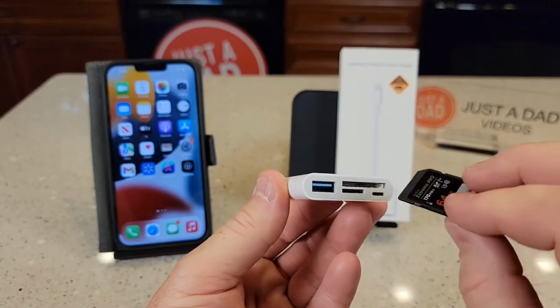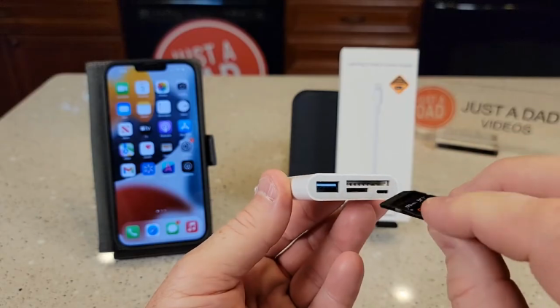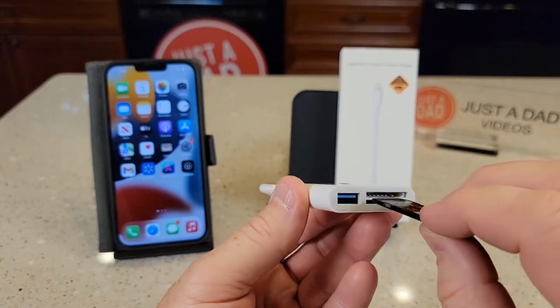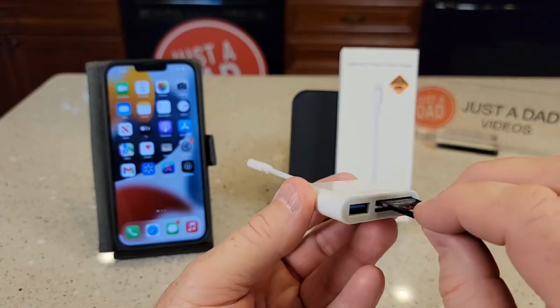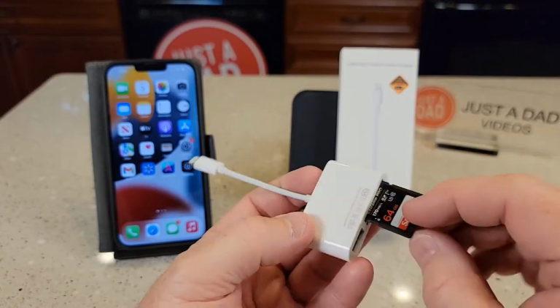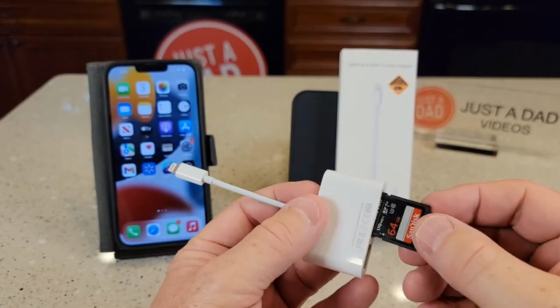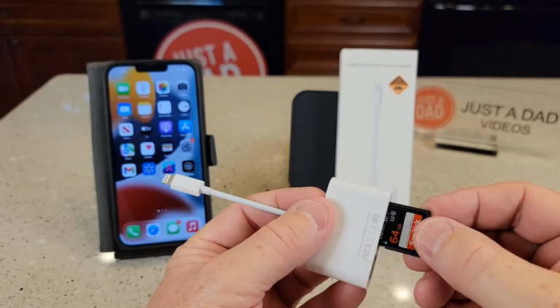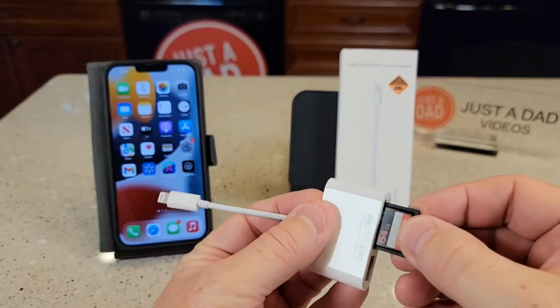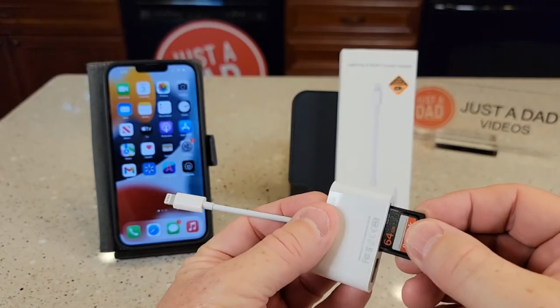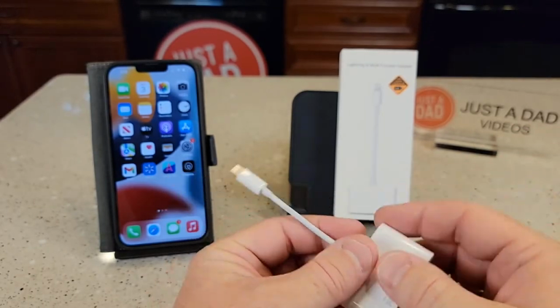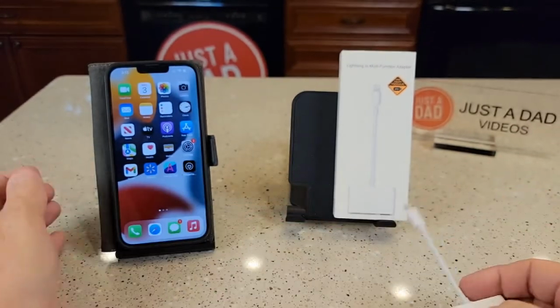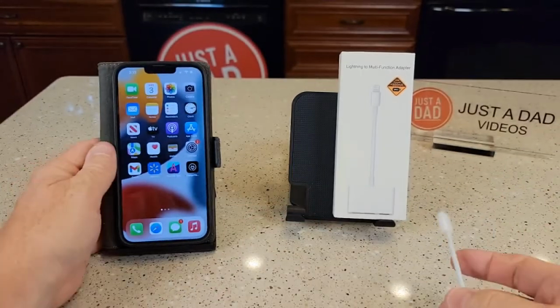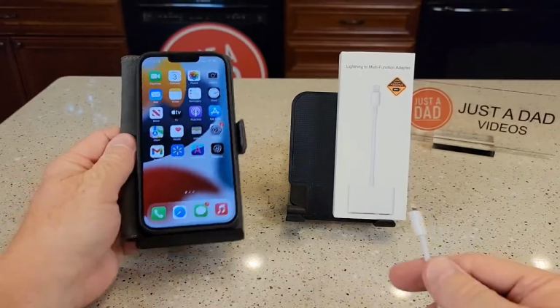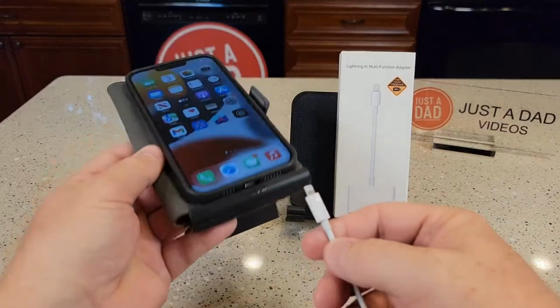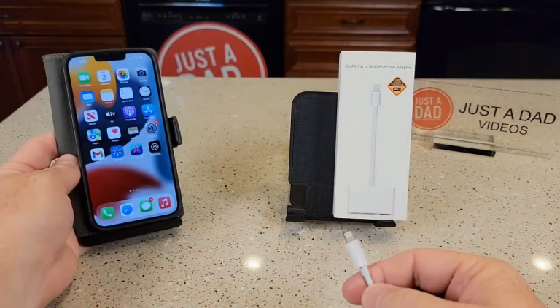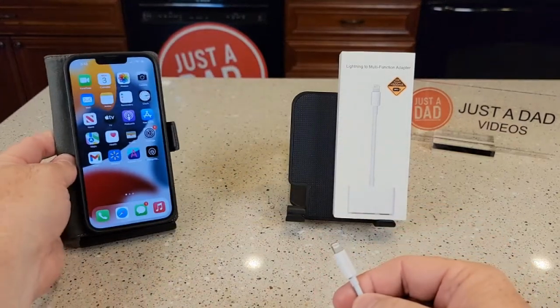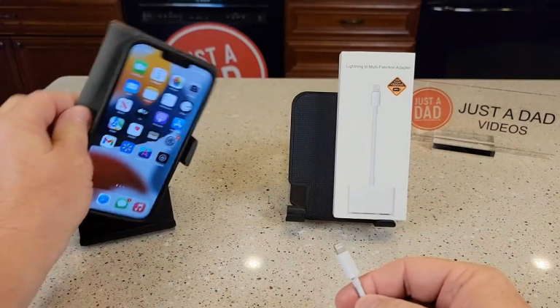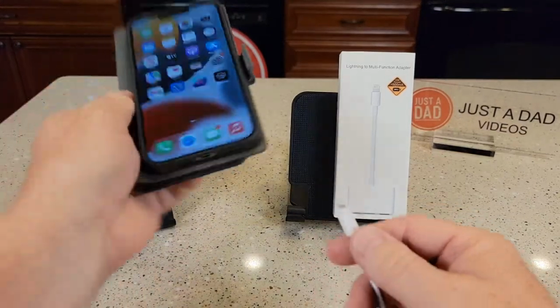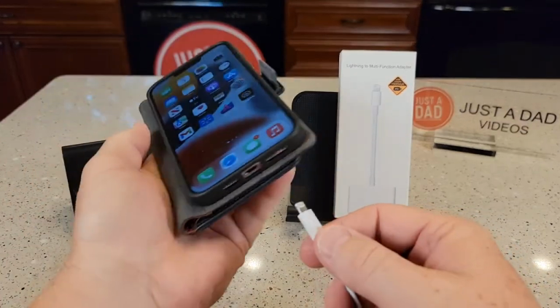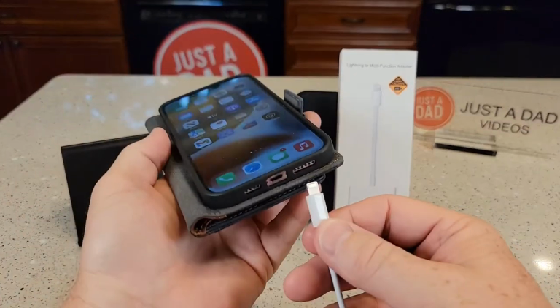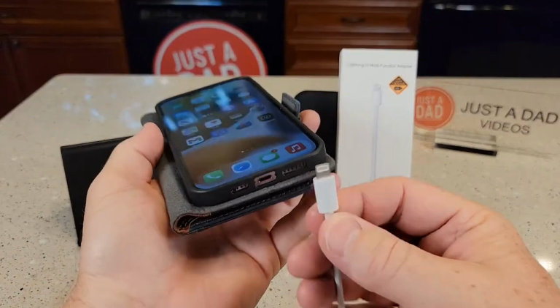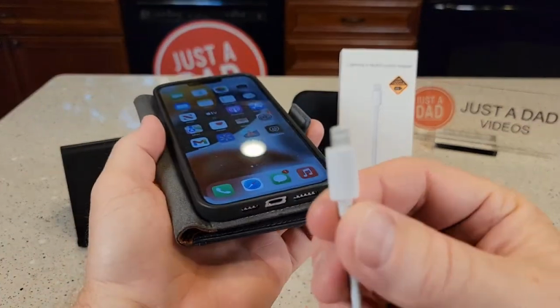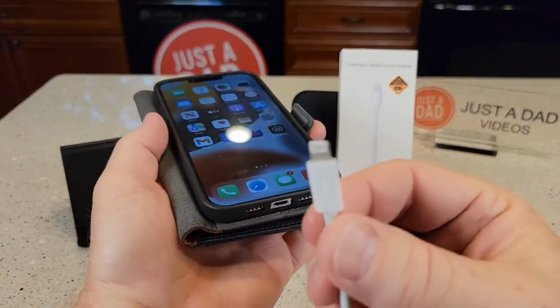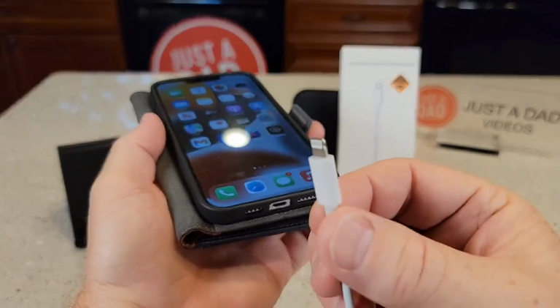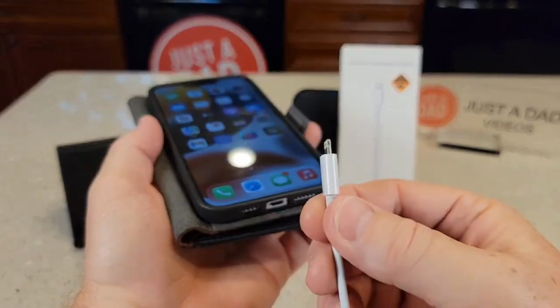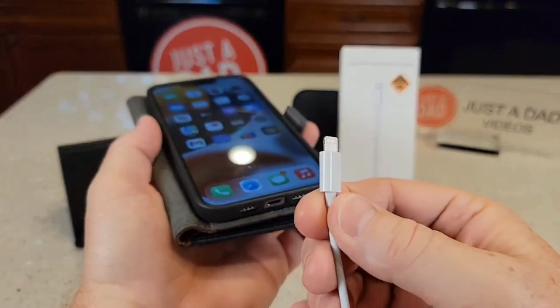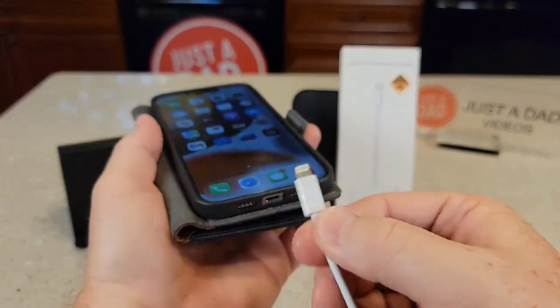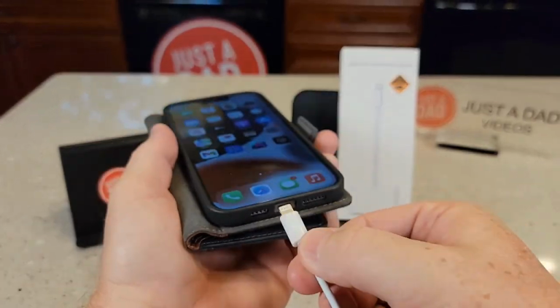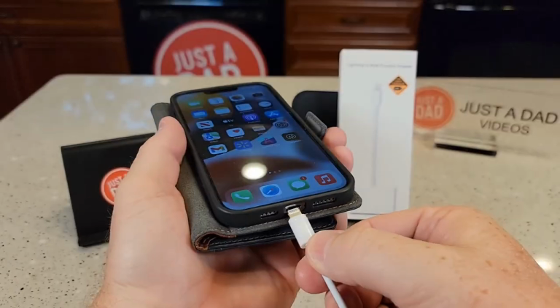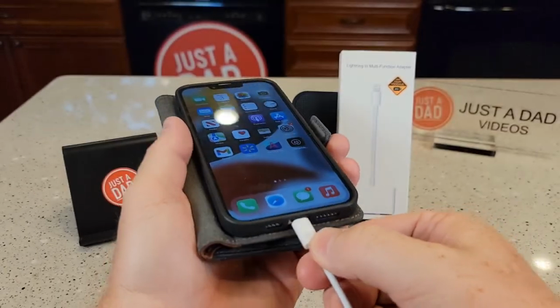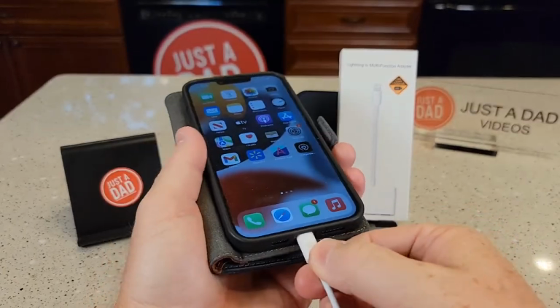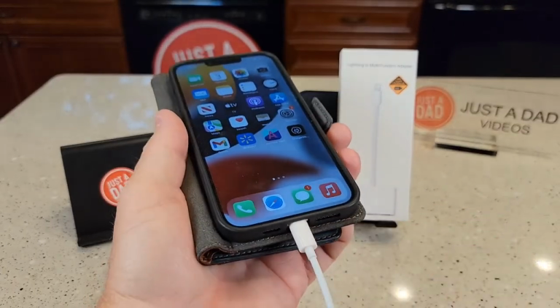So here I've got the SD card. It just slides in there like that. Let's come over to the iPhone. The lightning port — the lightning connector looks really nice. Let's just plug it into the iPhone.